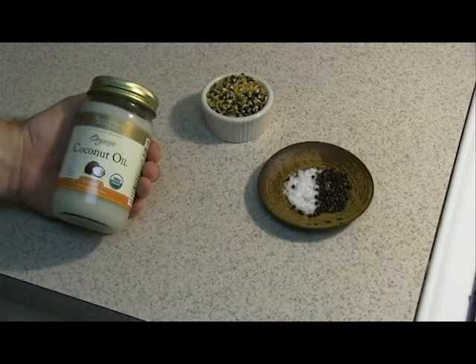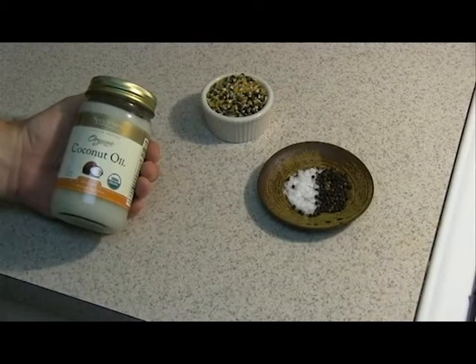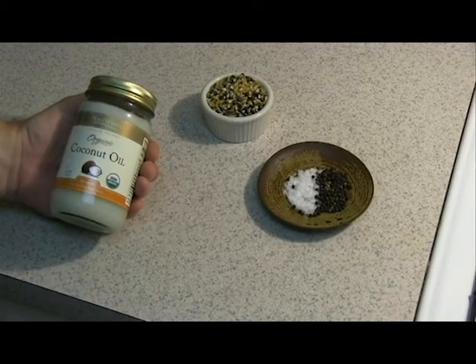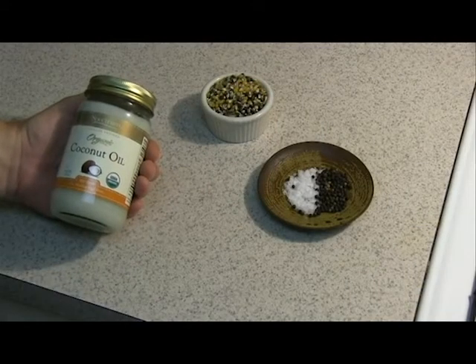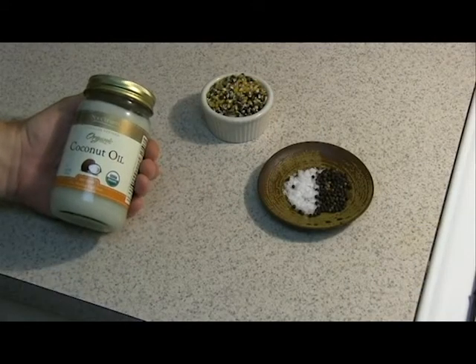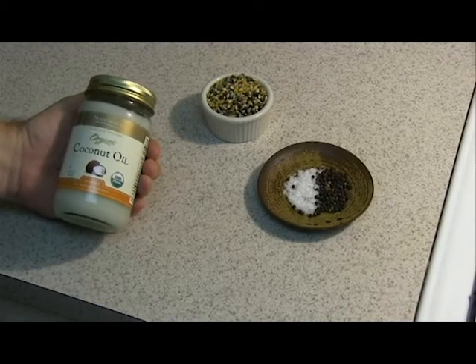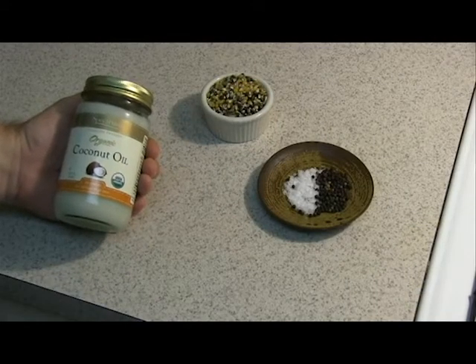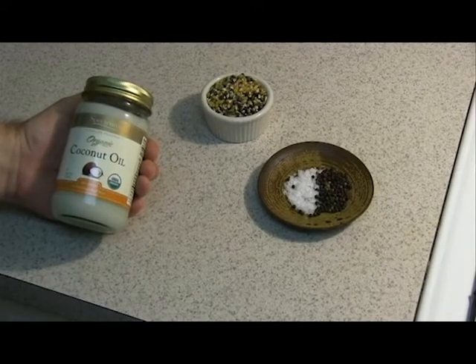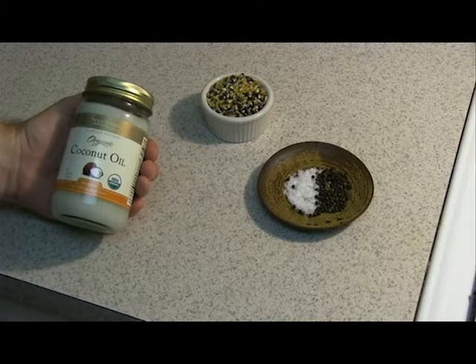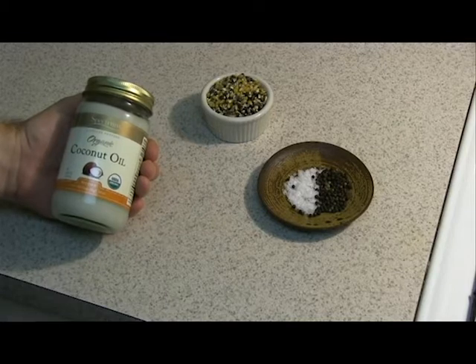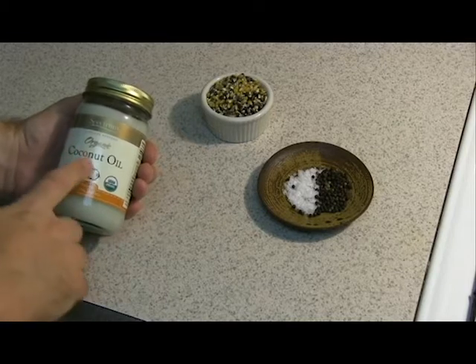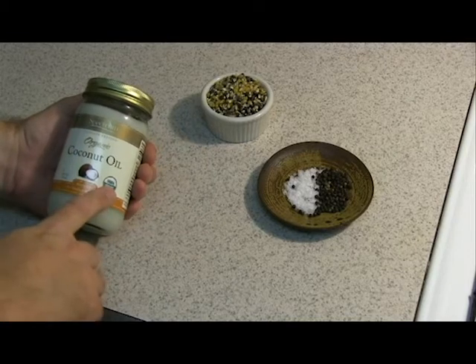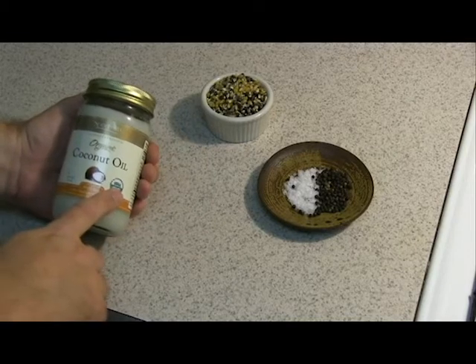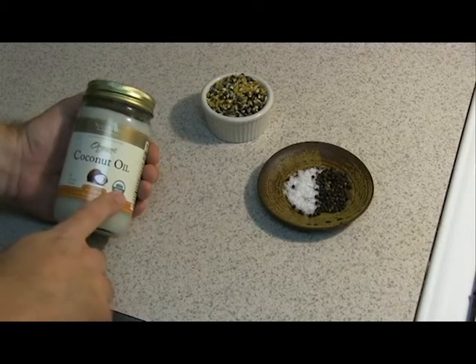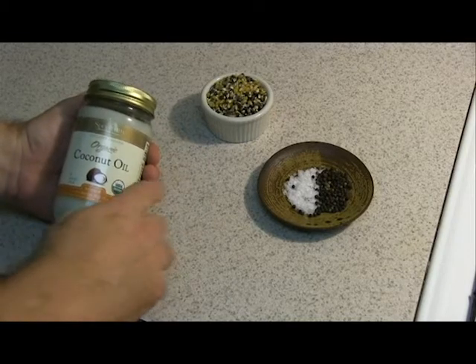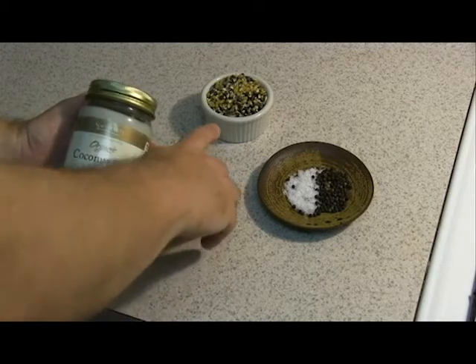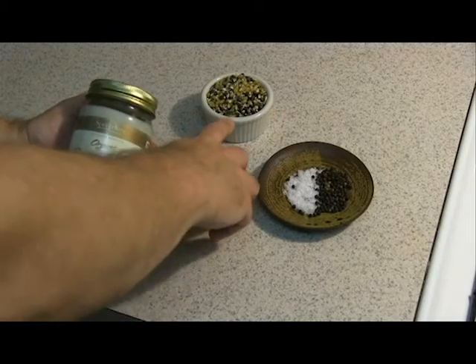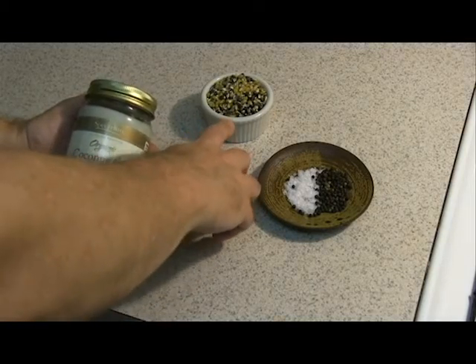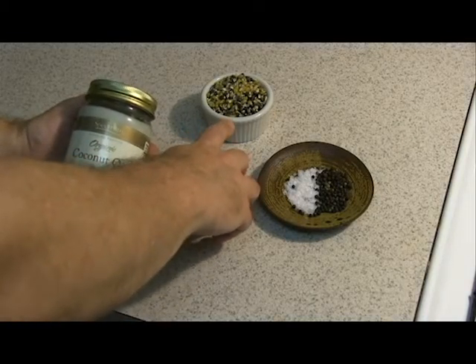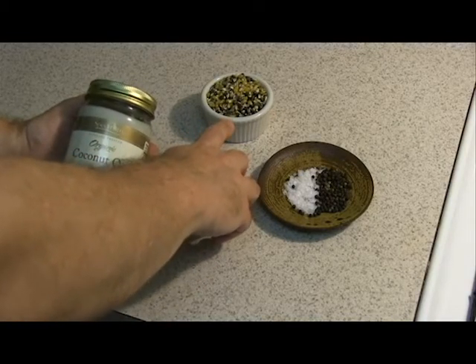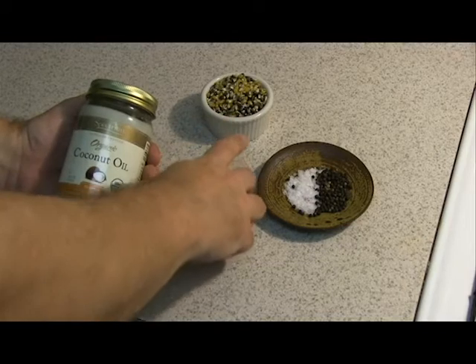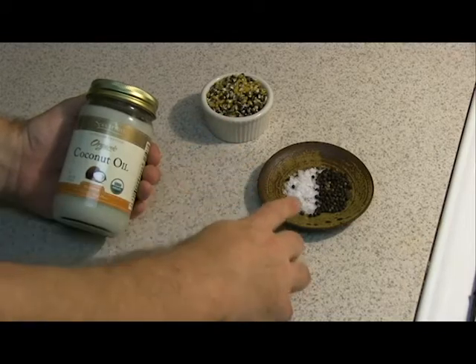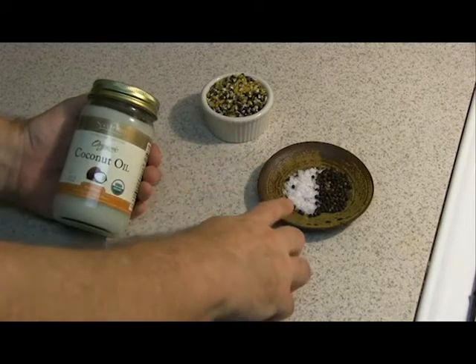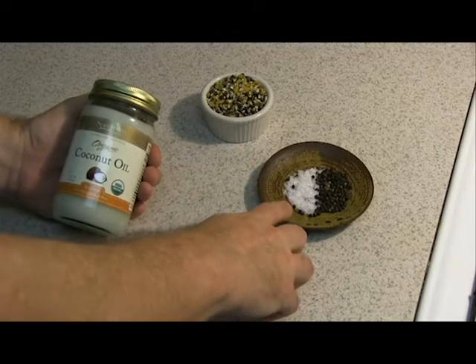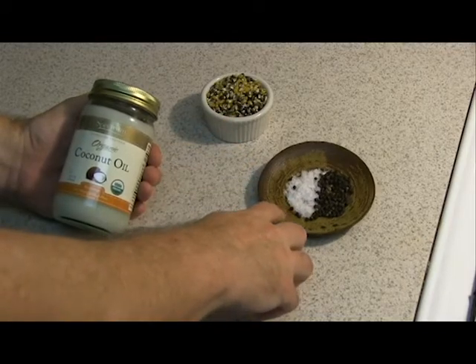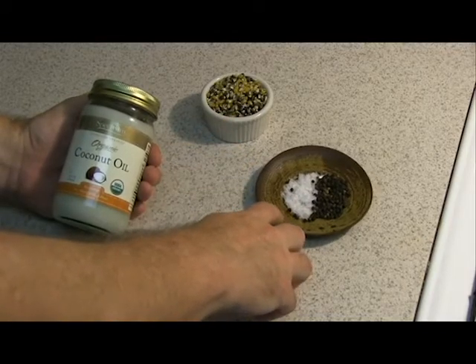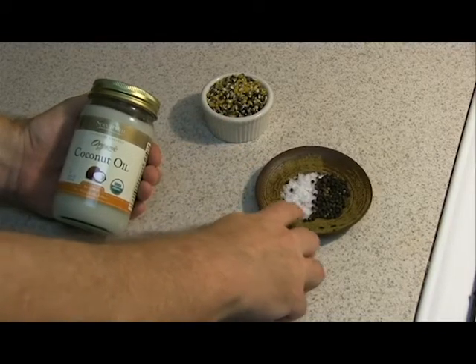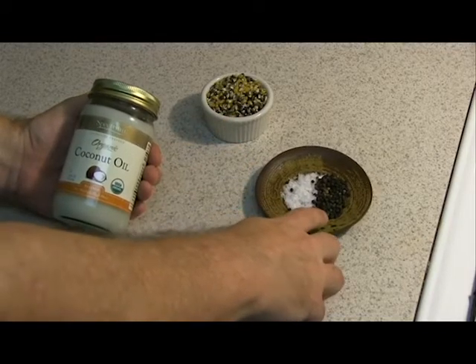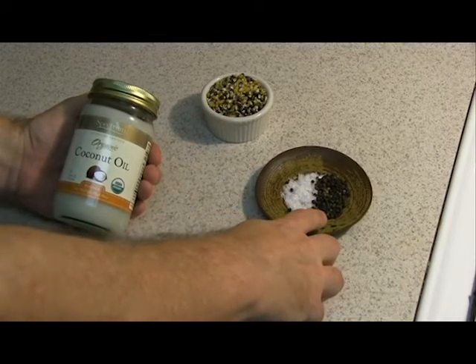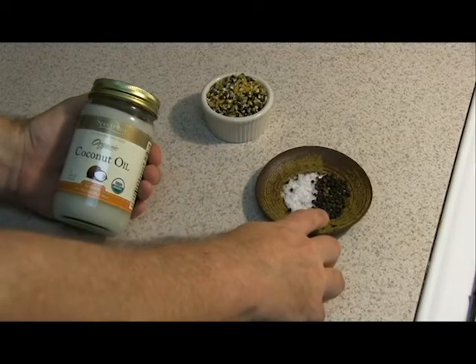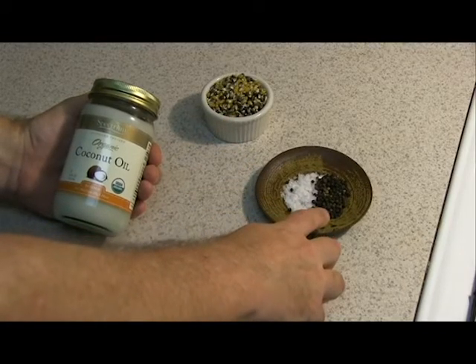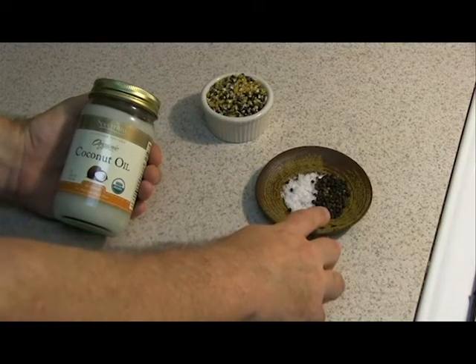Here we have the basic ingredients to make a great stovetop popcorn. I've got coconut oil, I've got heirloom popcorn, I've got sea salt, and I've got peppercorns for seasoning.